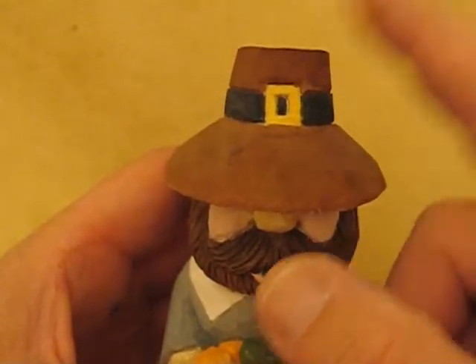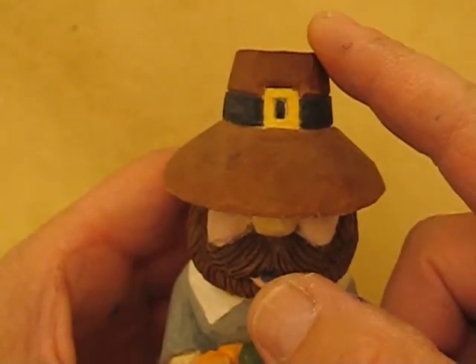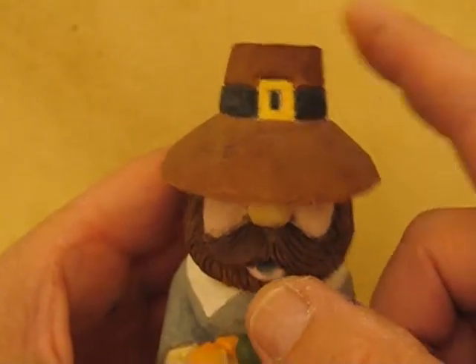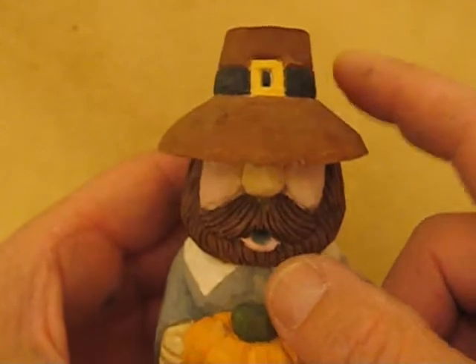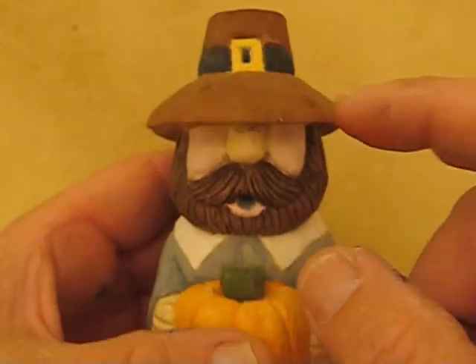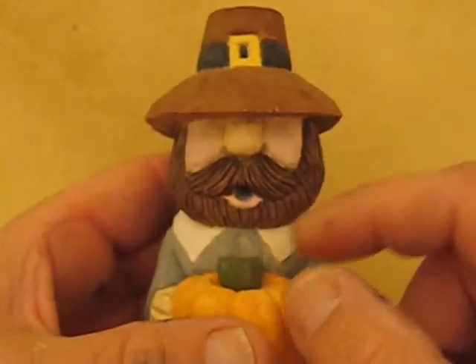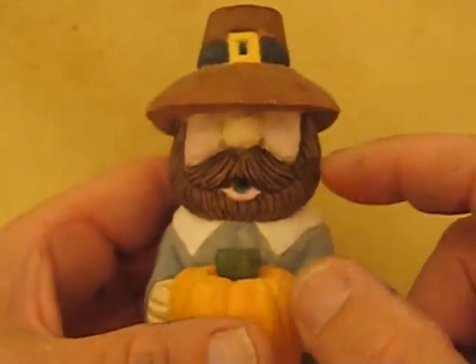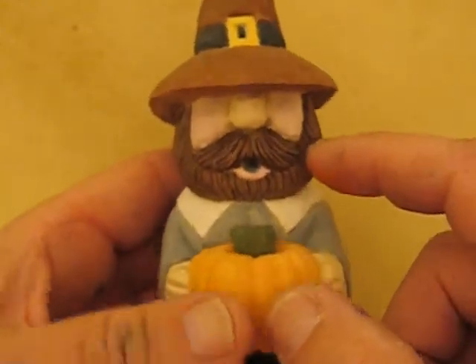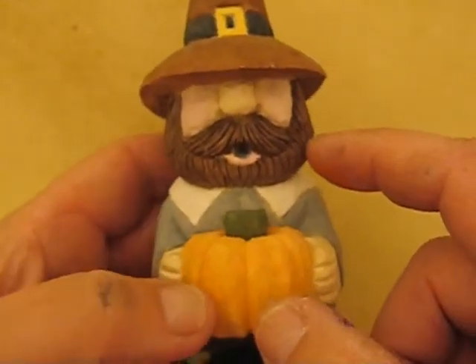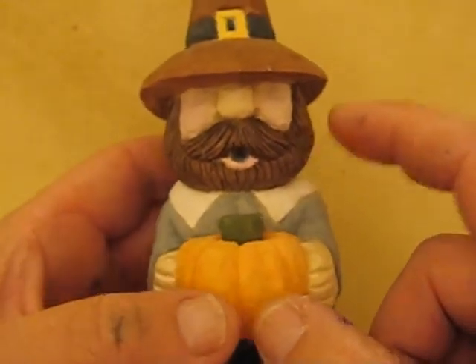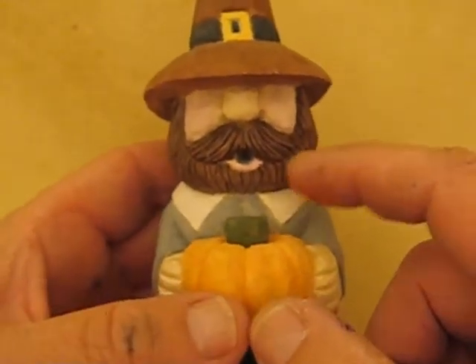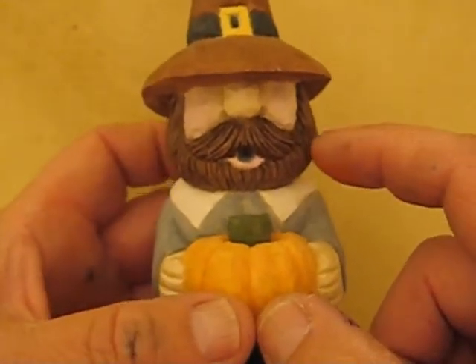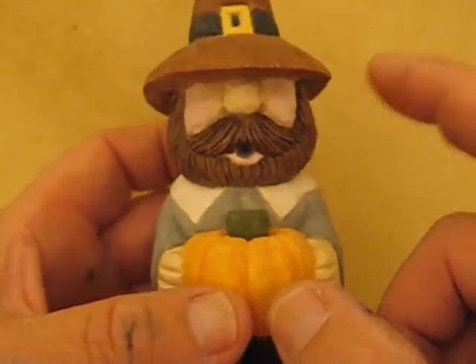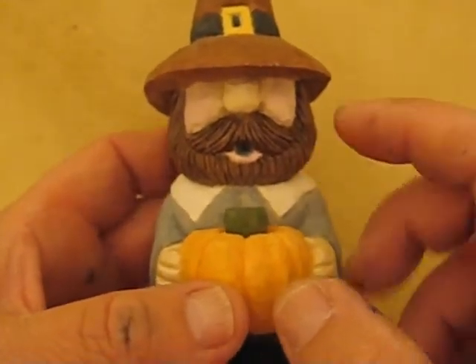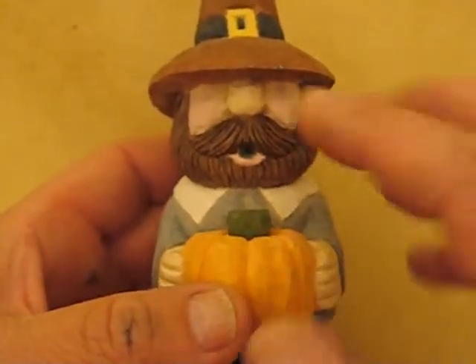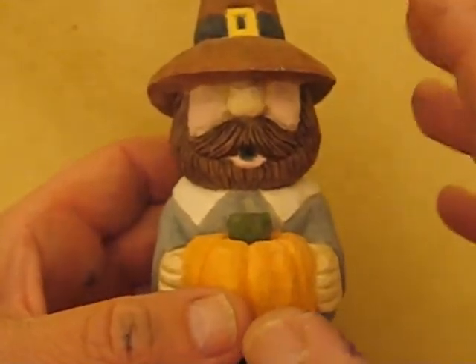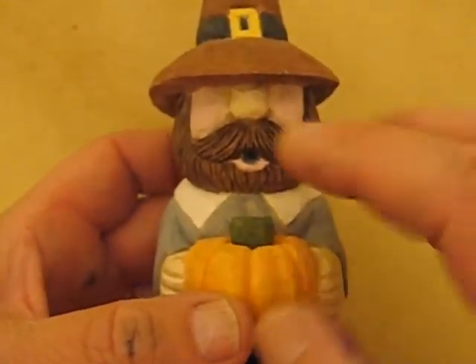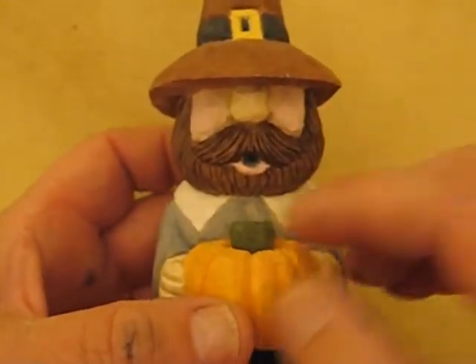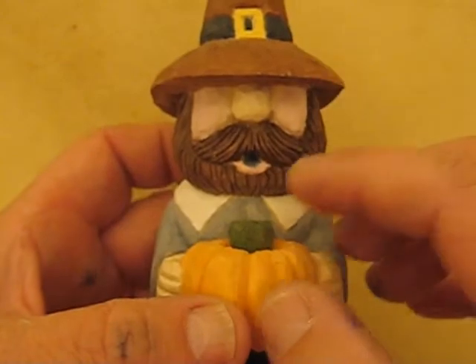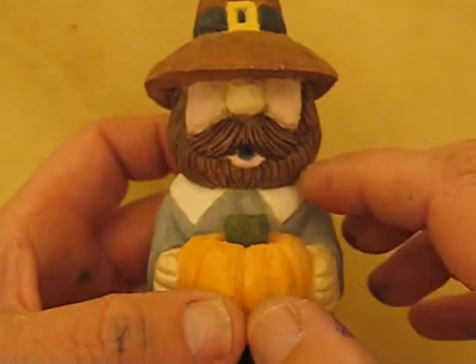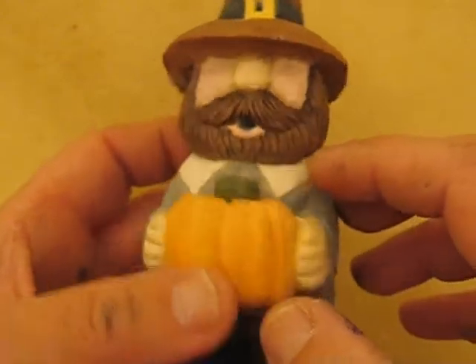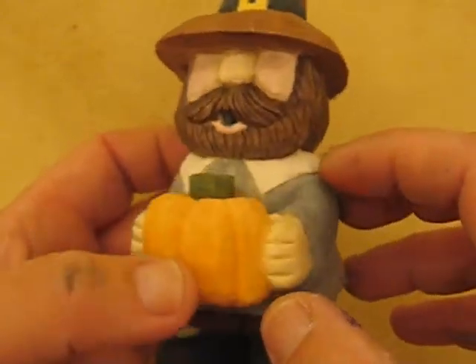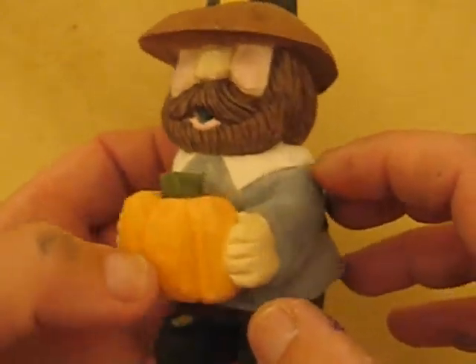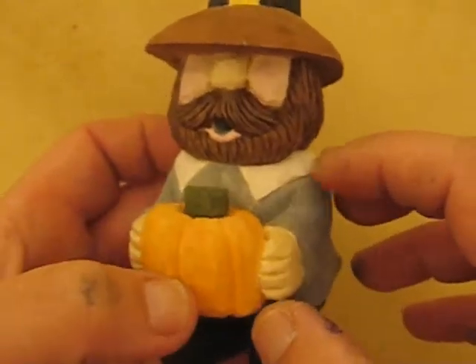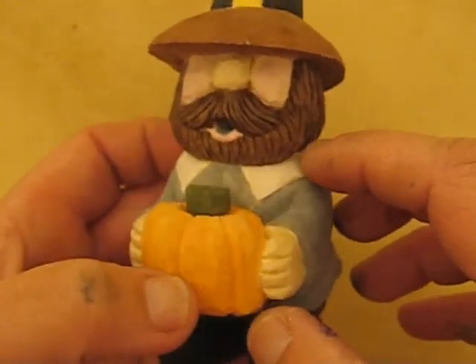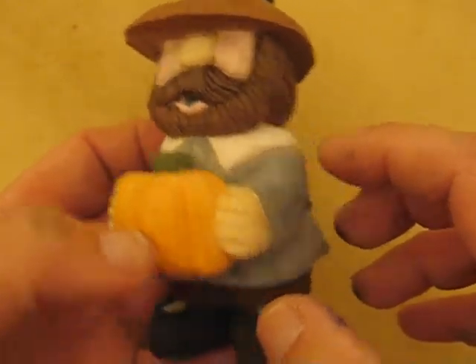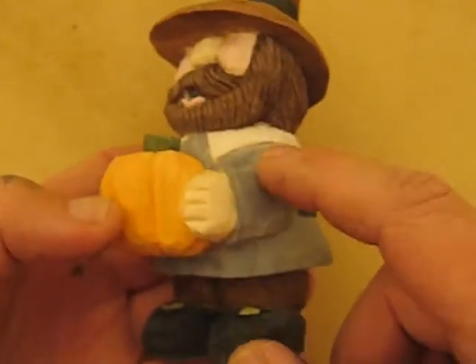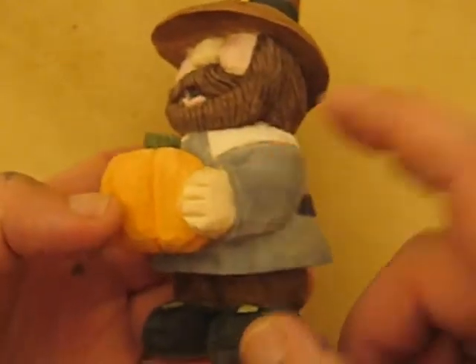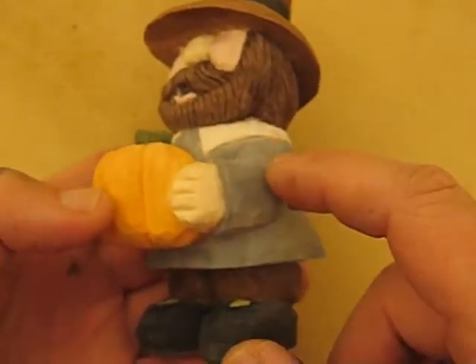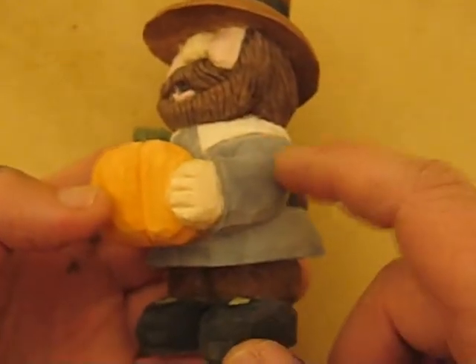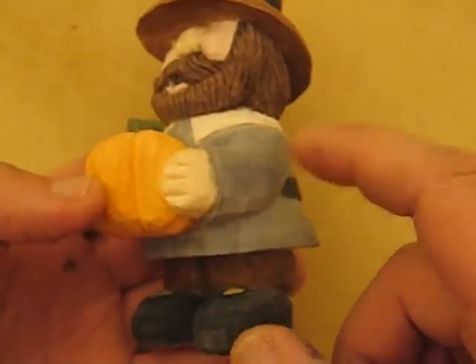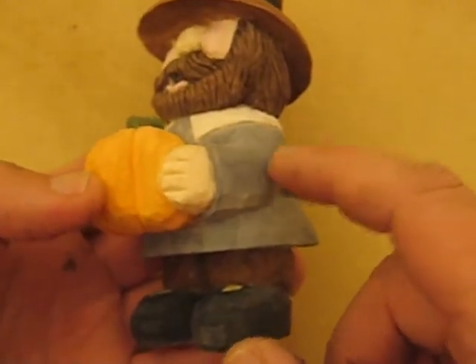The beard is a burnt umber — a straight burnt umber with a little bit of a wash — and then I went over it again. And white: the gray is black and white mixed together.